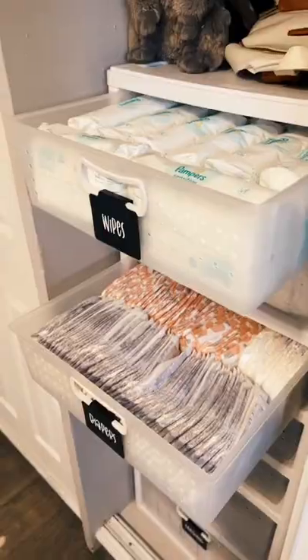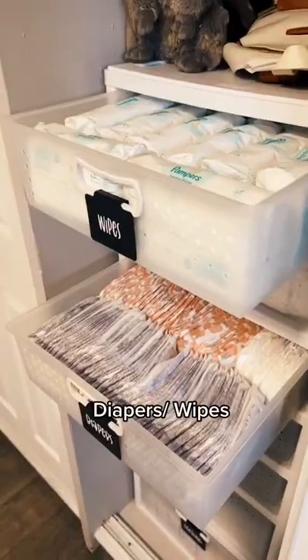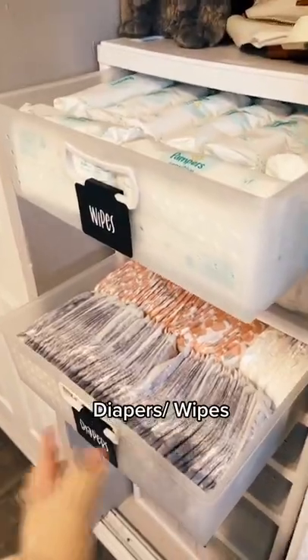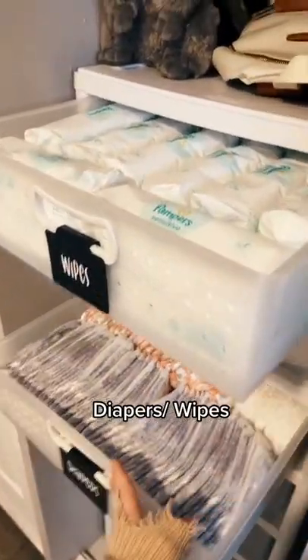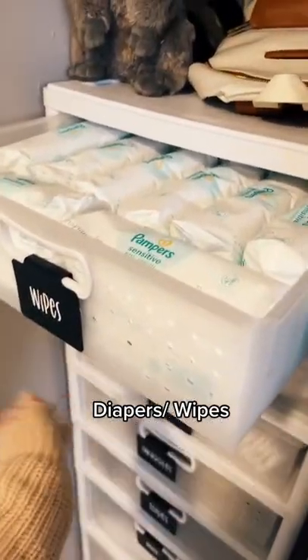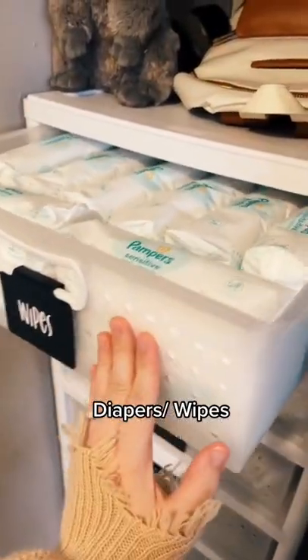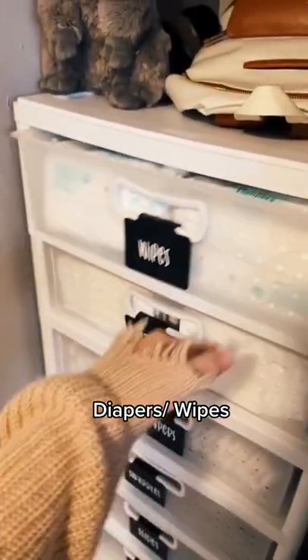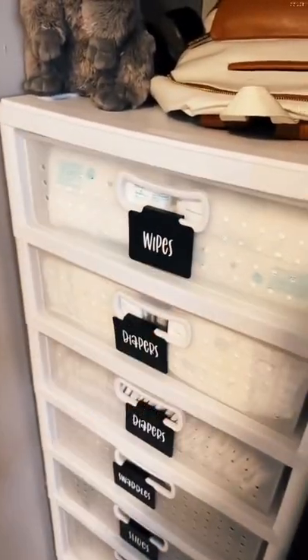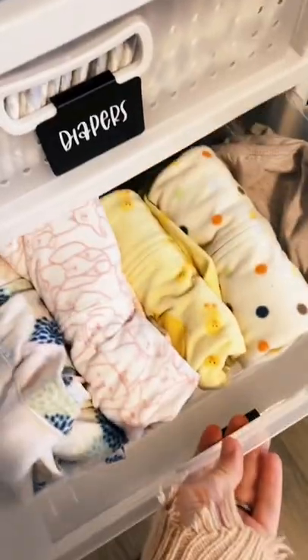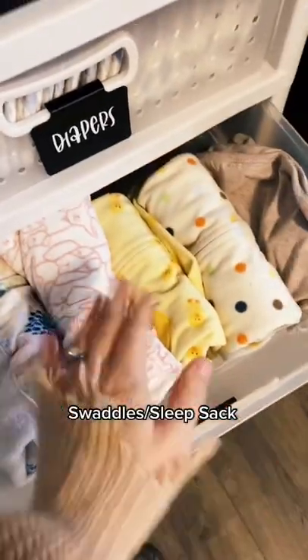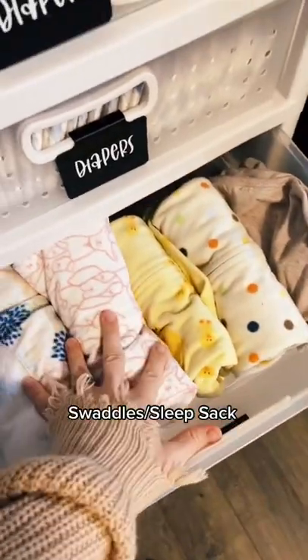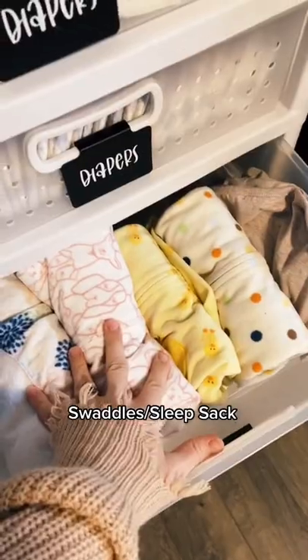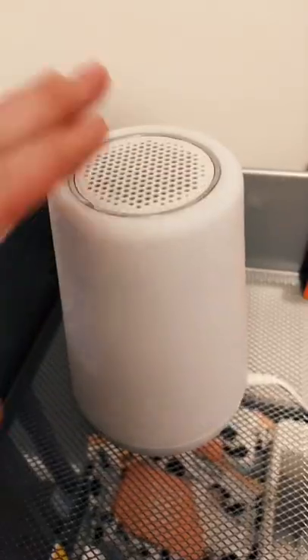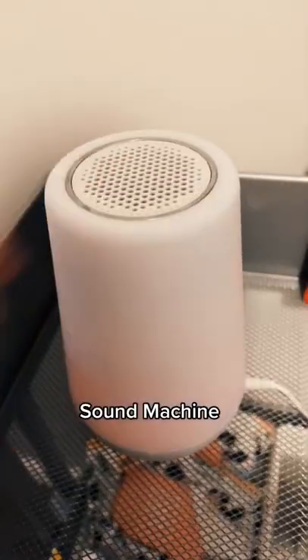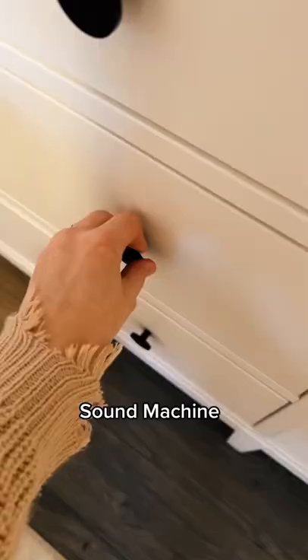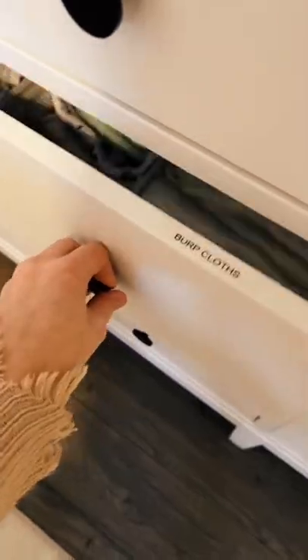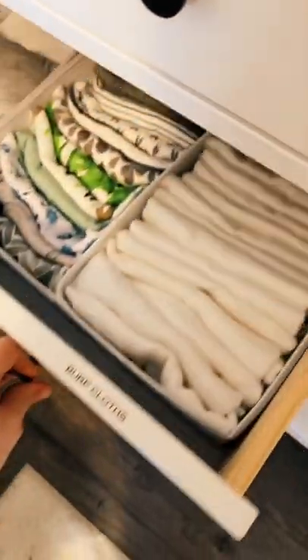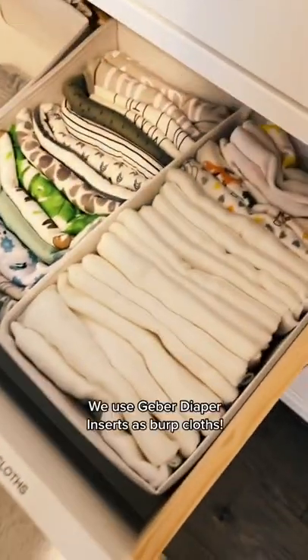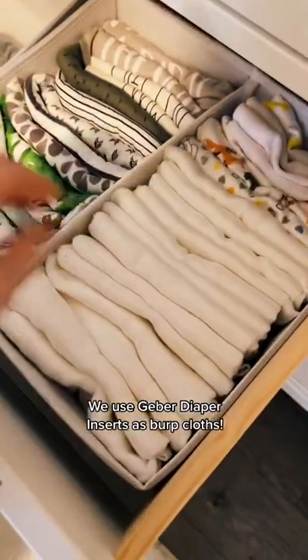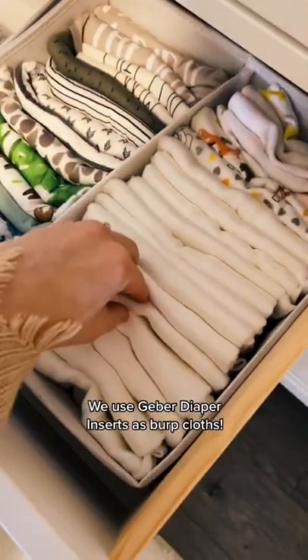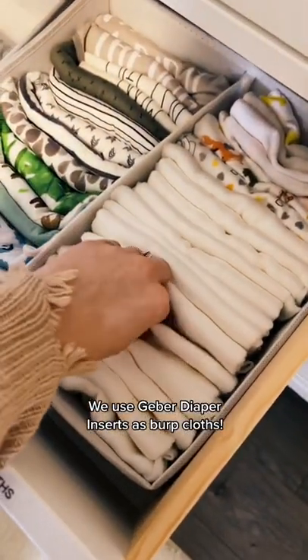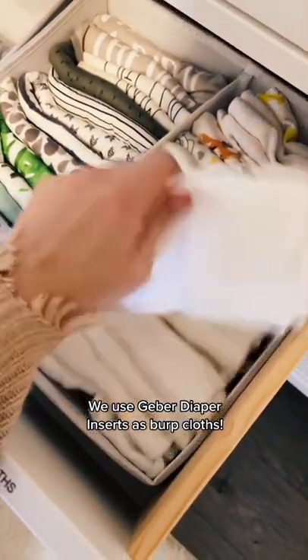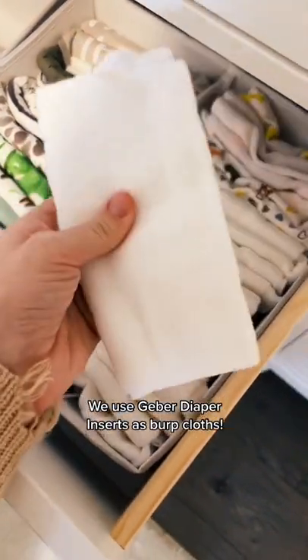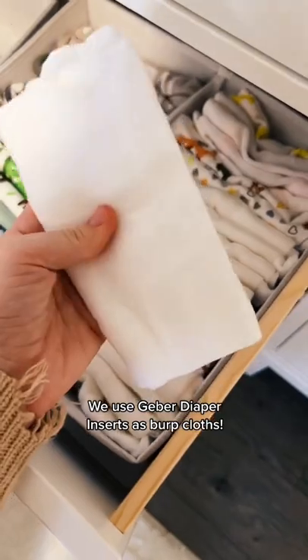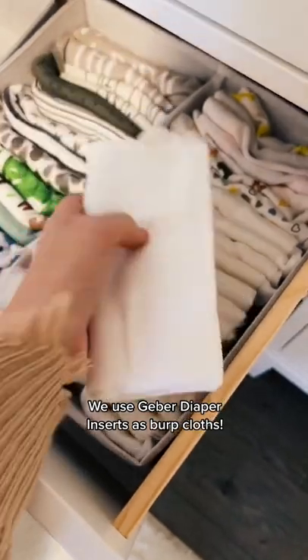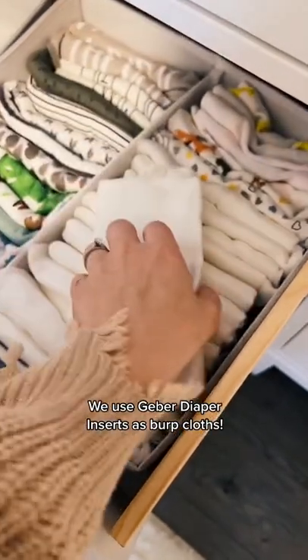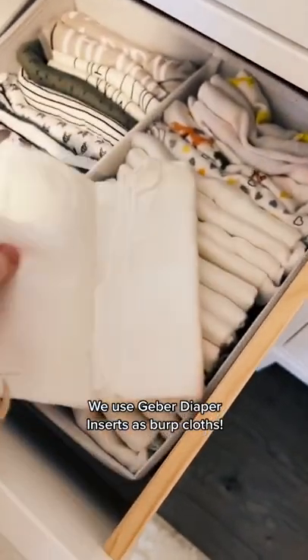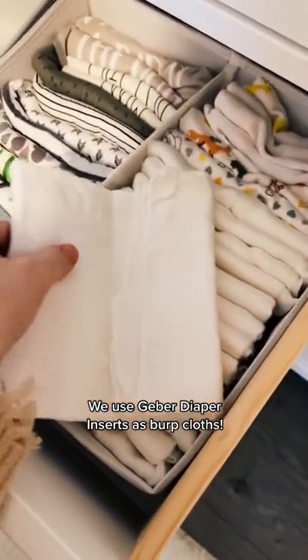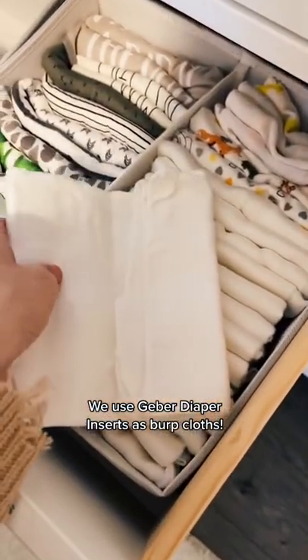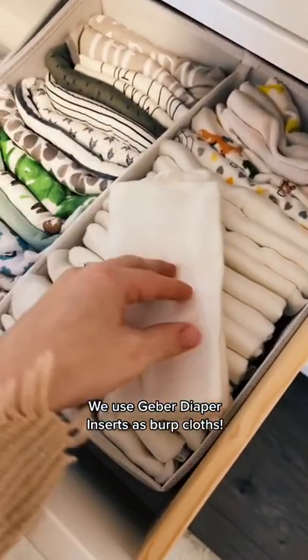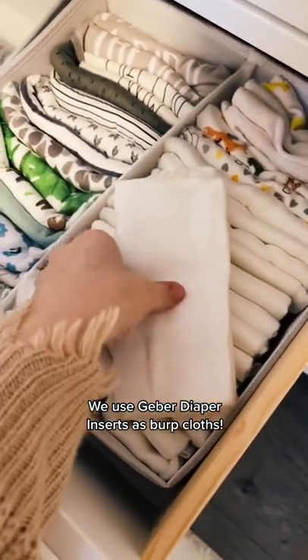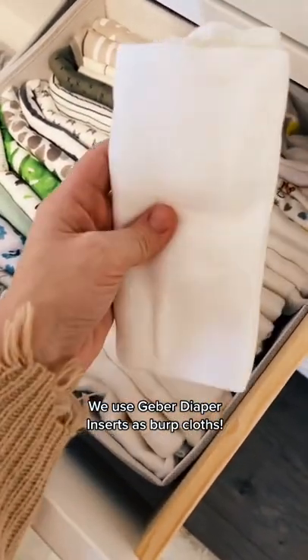Obviously some type of diapers and wipes, swaddles and sleep sacks, sound machine, and burp cloths. We use these Gerber diaper inserts as burp cloths because they're super absorbent.